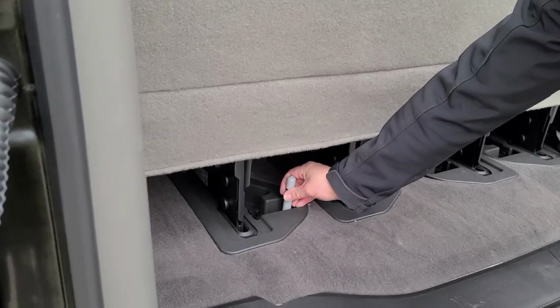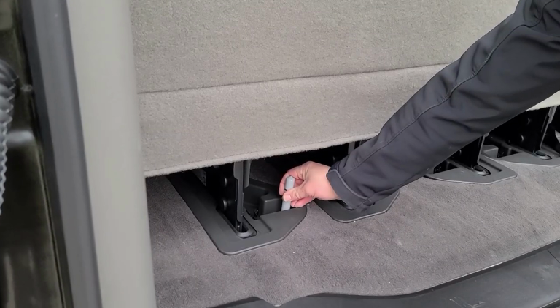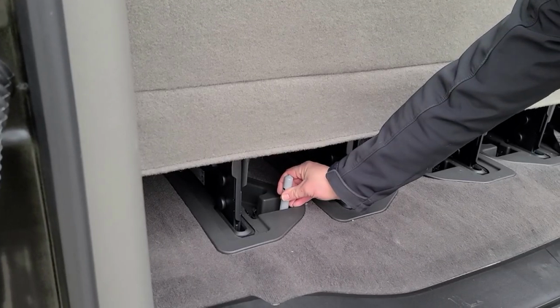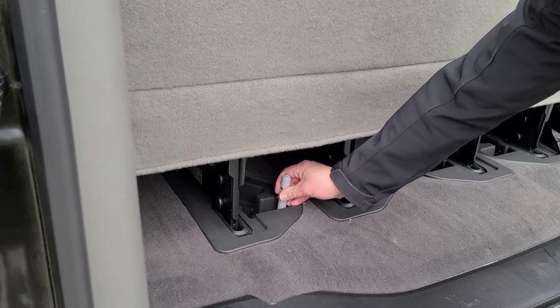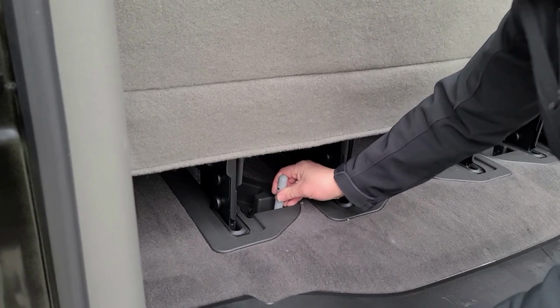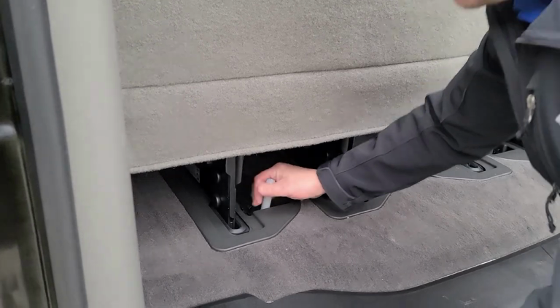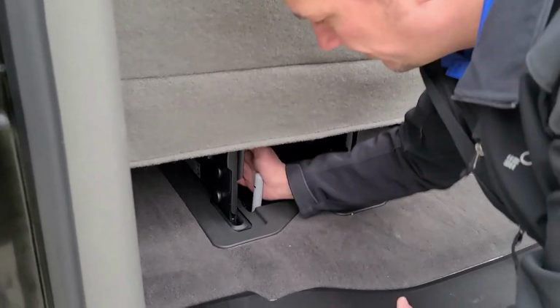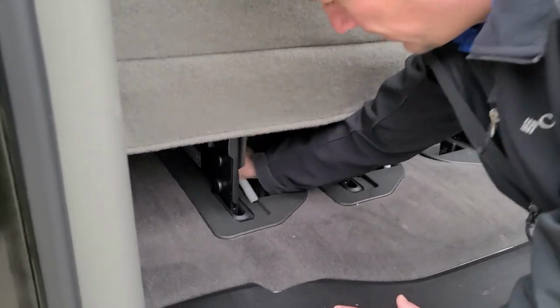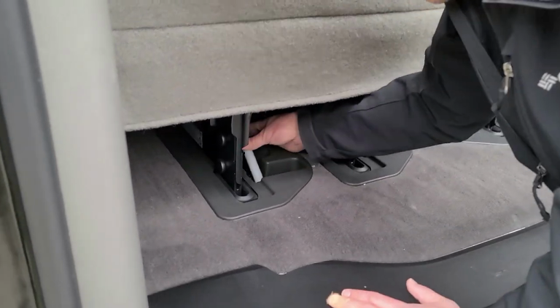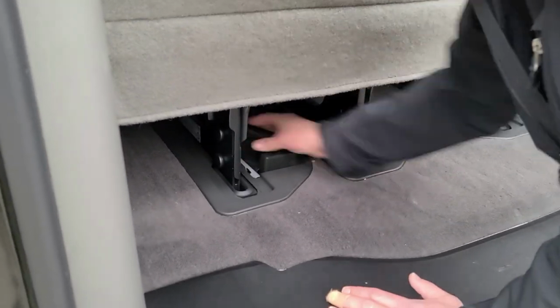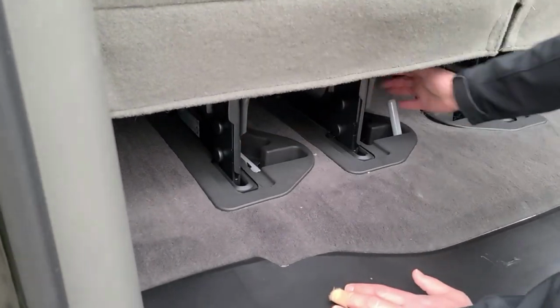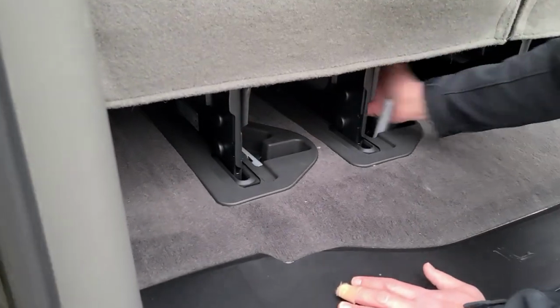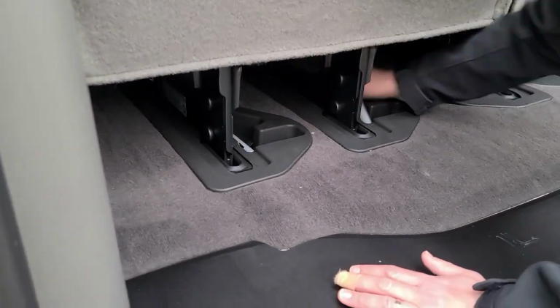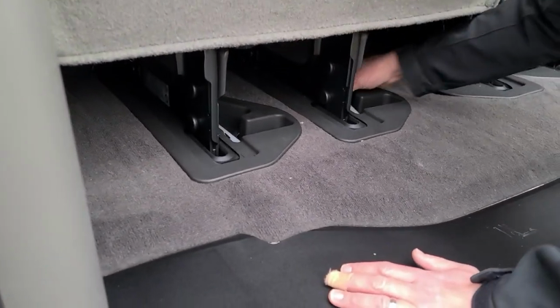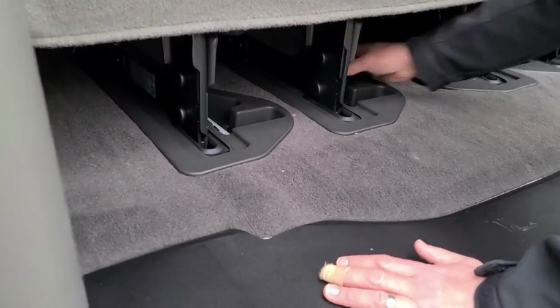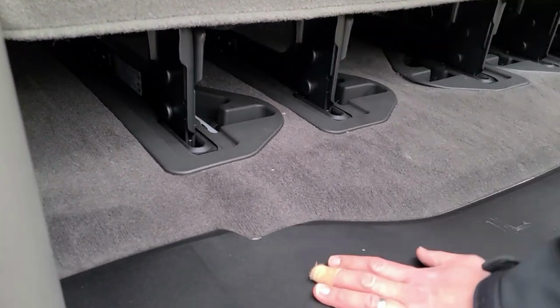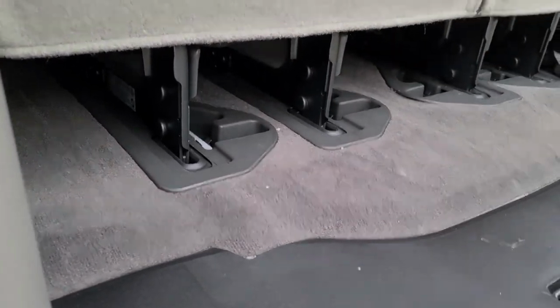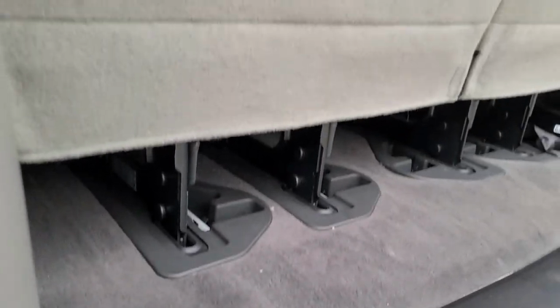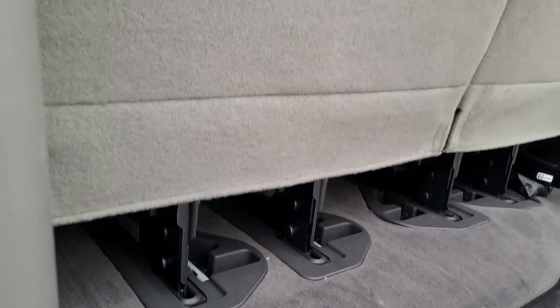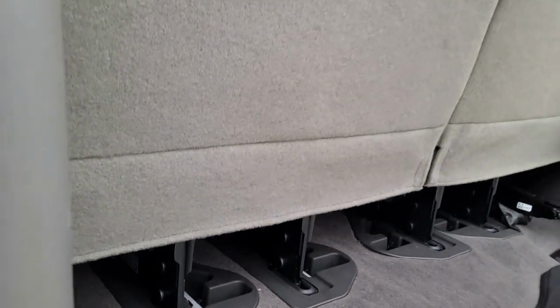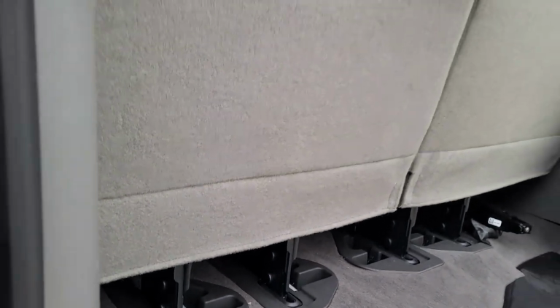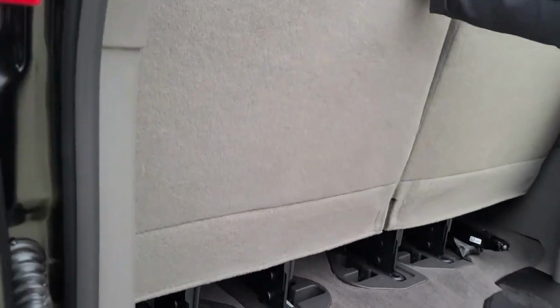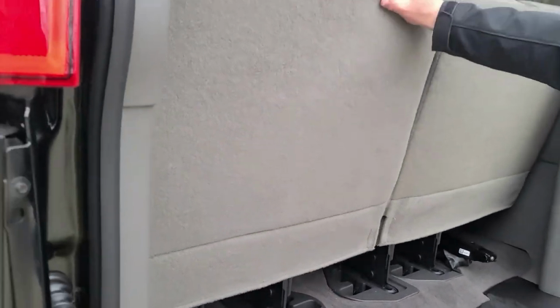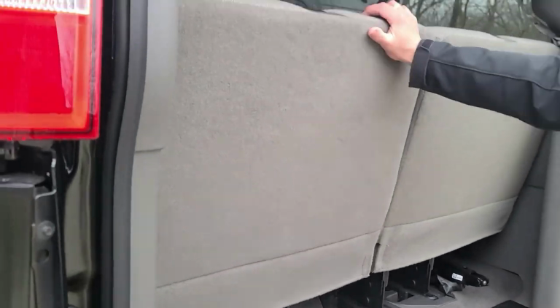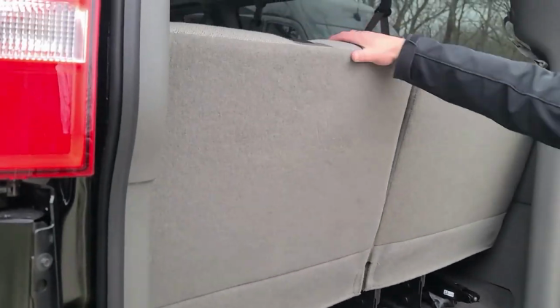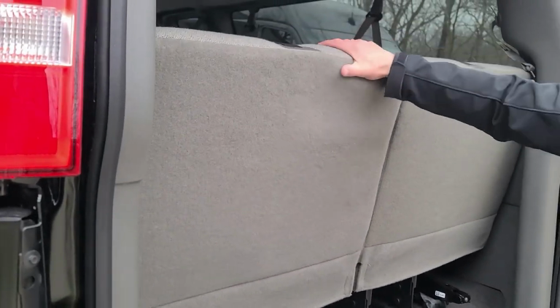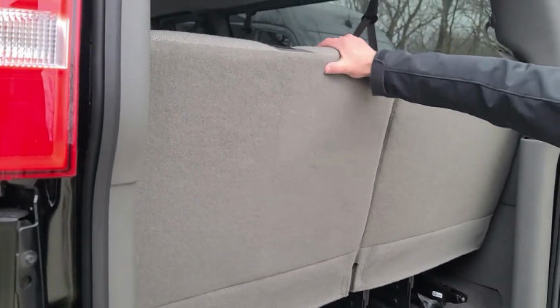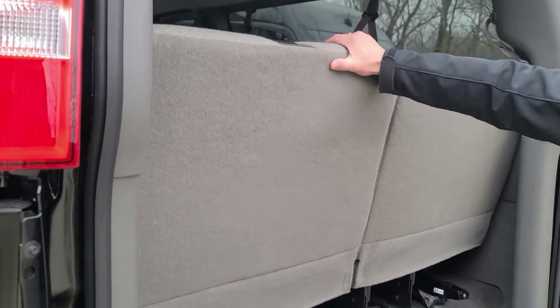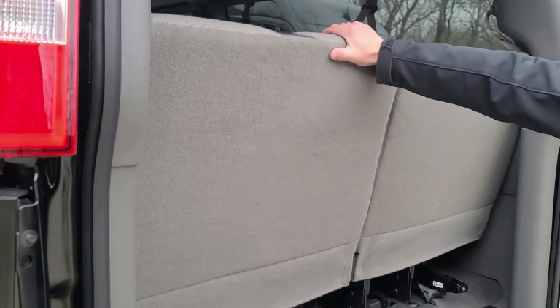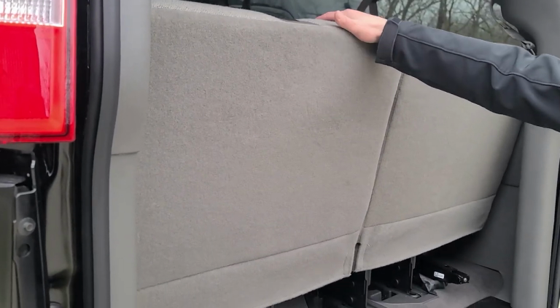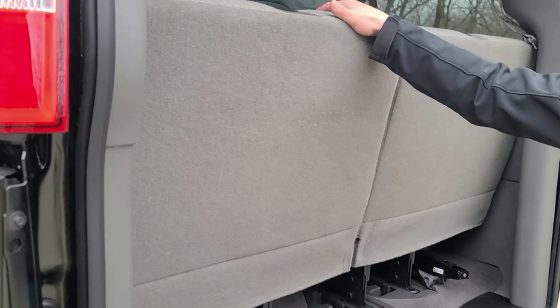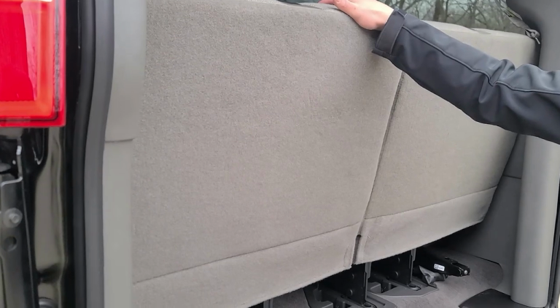When you're done, you'll want to secure the pins and give the seat a wiggle to make sure that it's firm, not wiggling, and that it's properly installed.